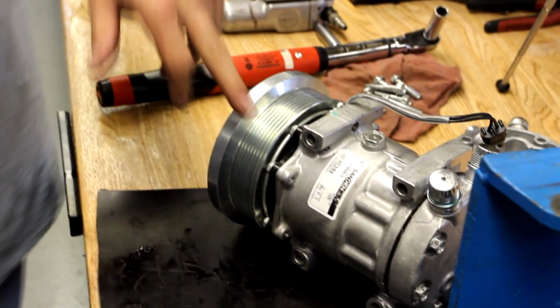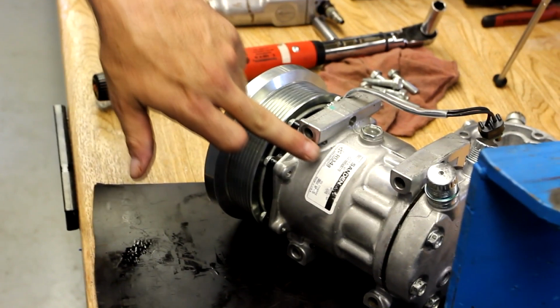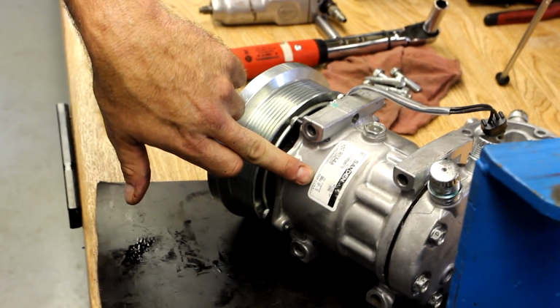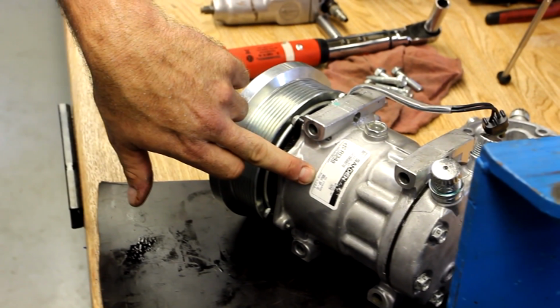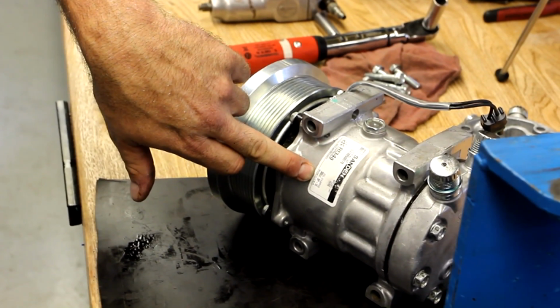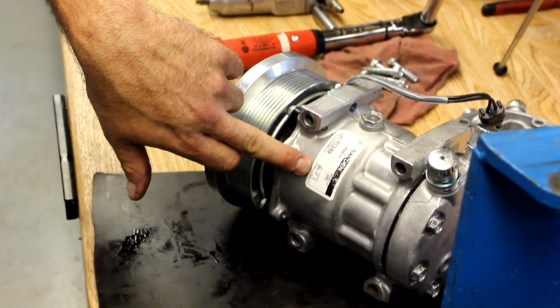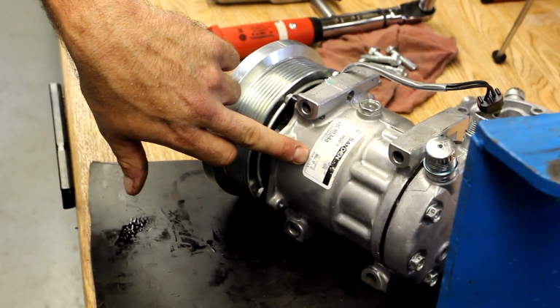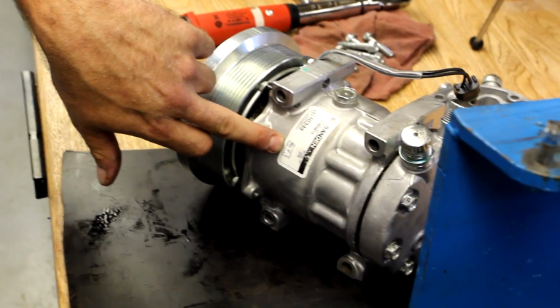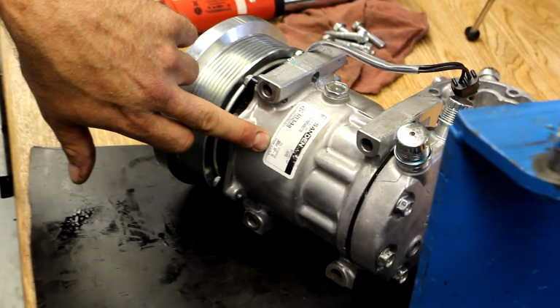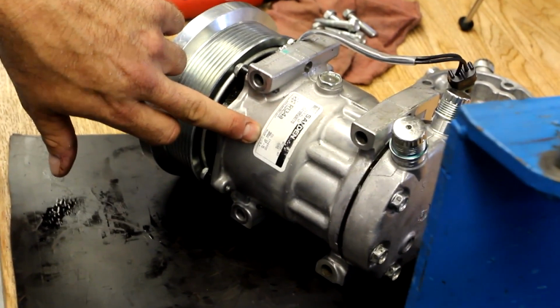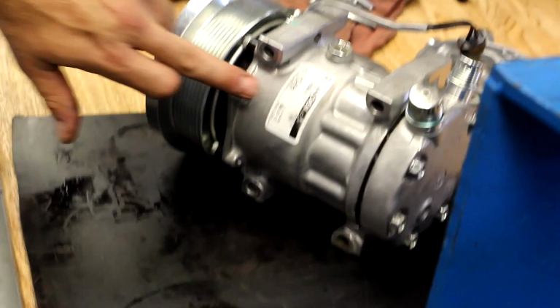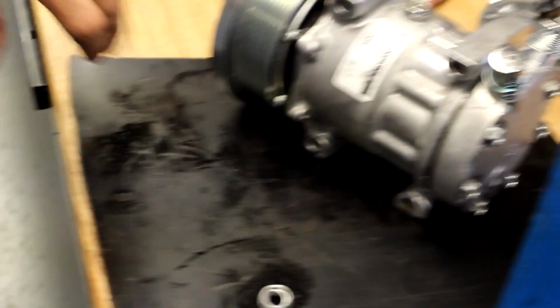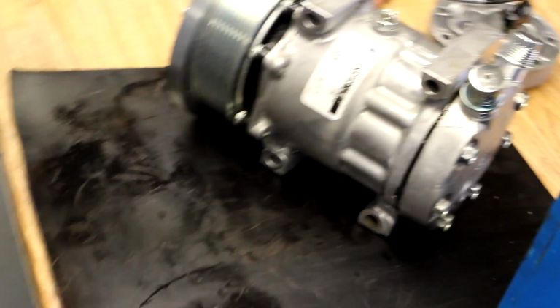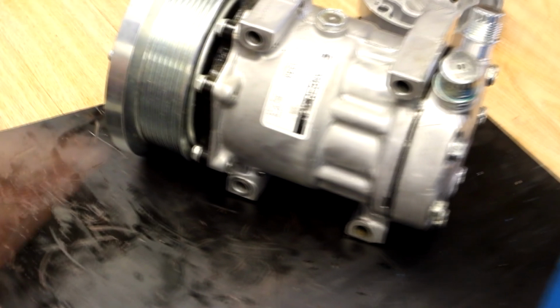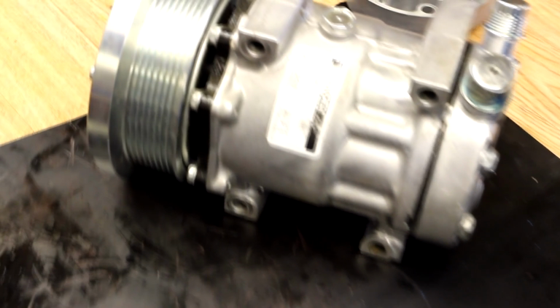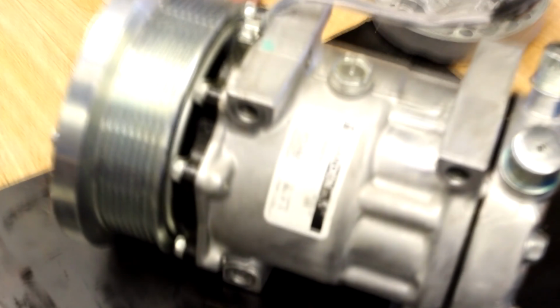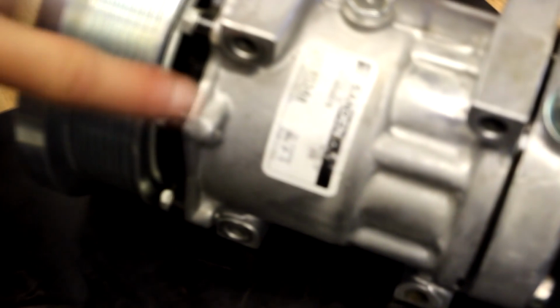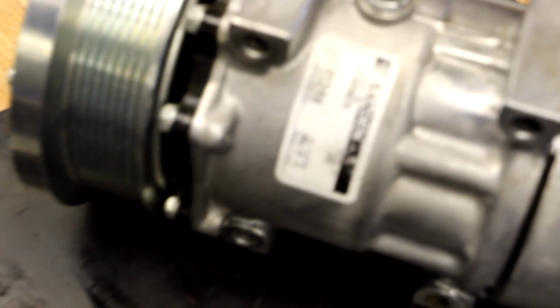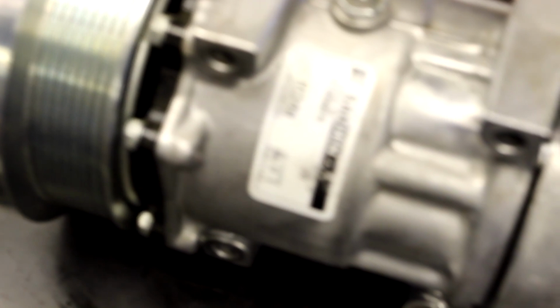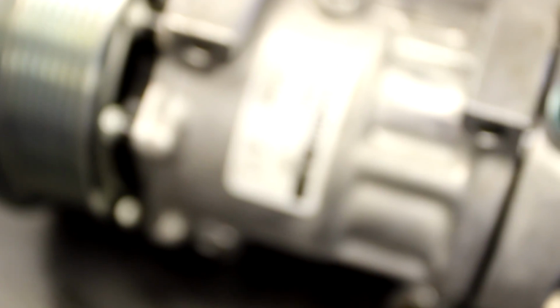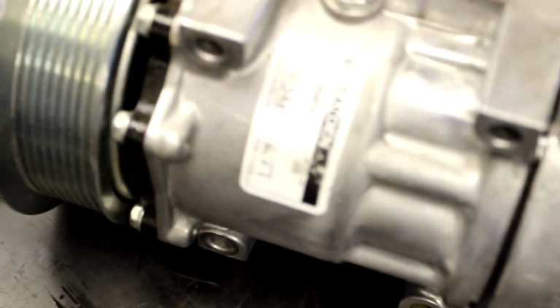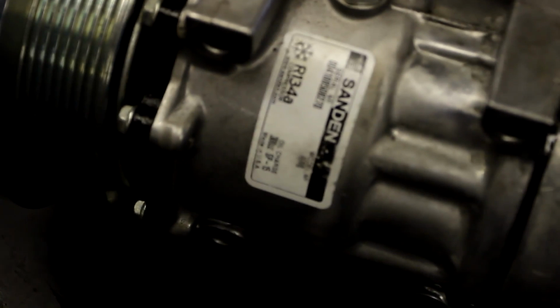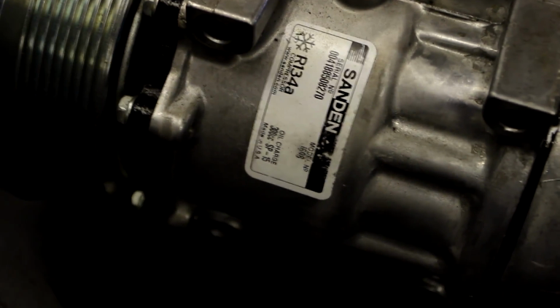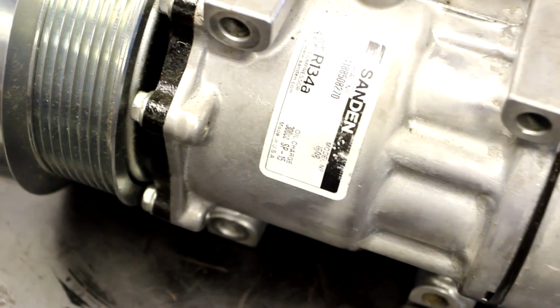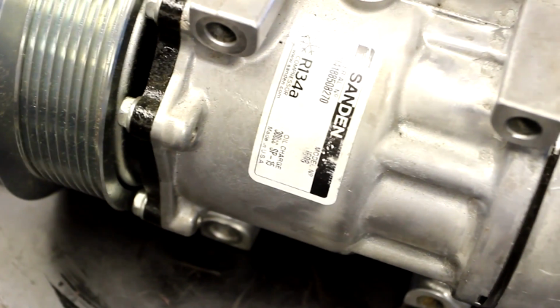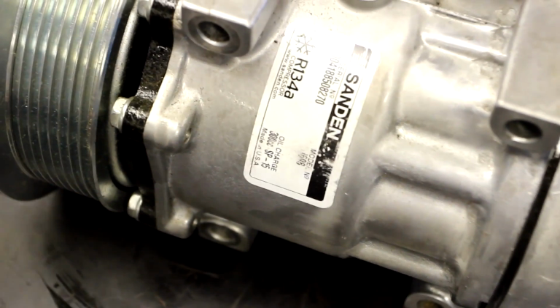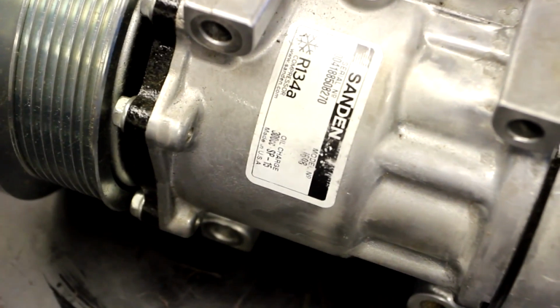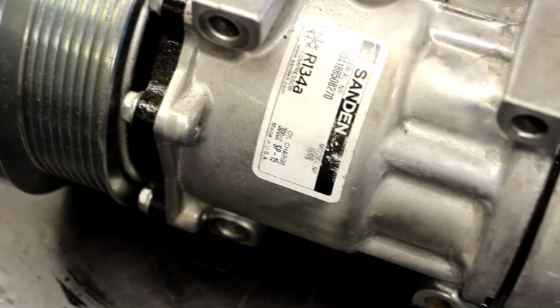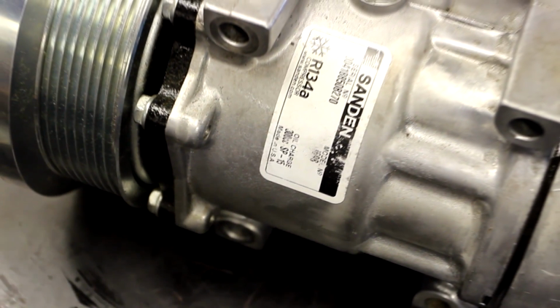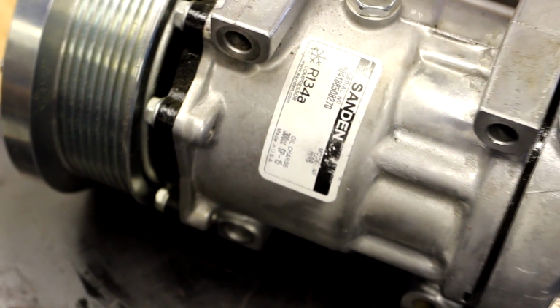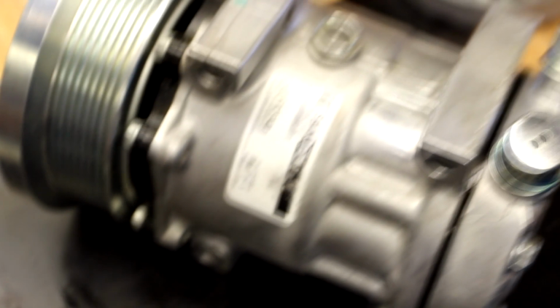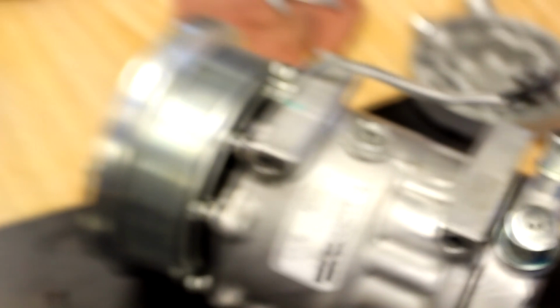The tags specify the quality of oil that is needed, or what came factory. This one being 300 cc's, which would convert to about 9 ounces of oil, and that should be sufficient for the system on that application.